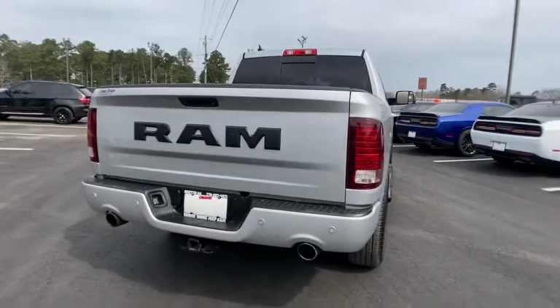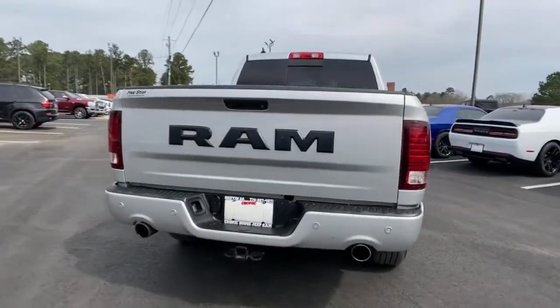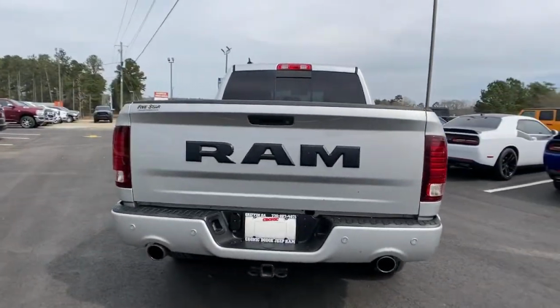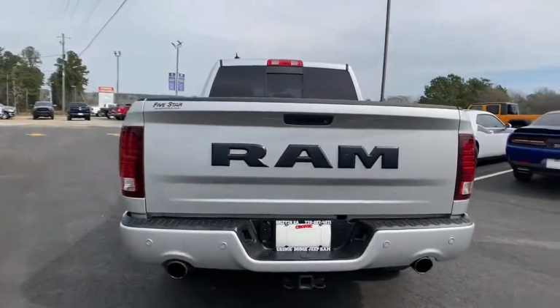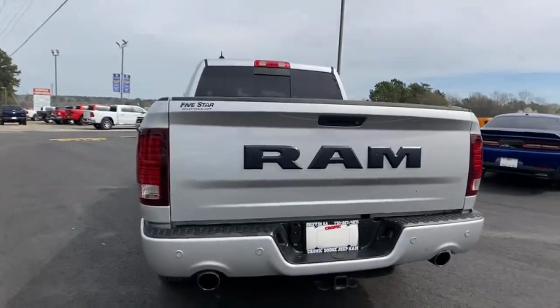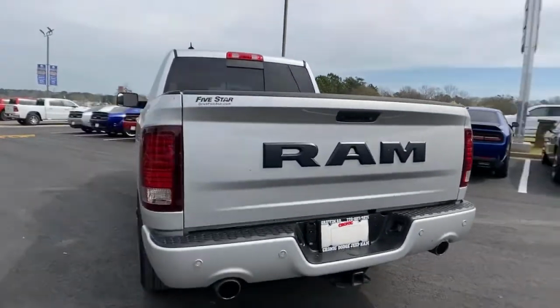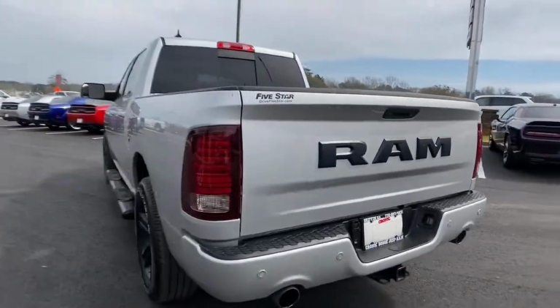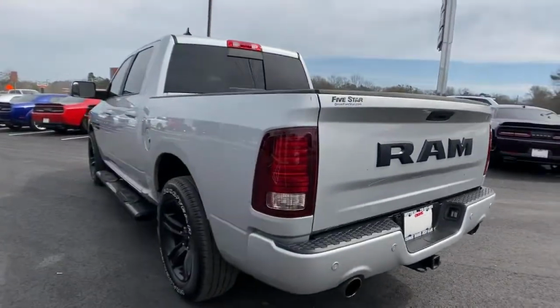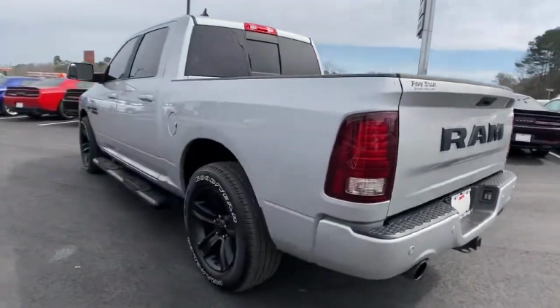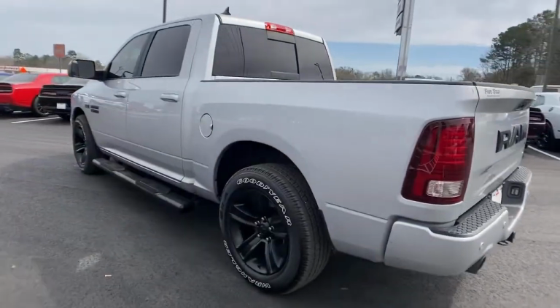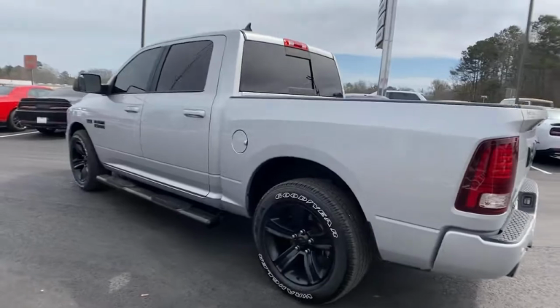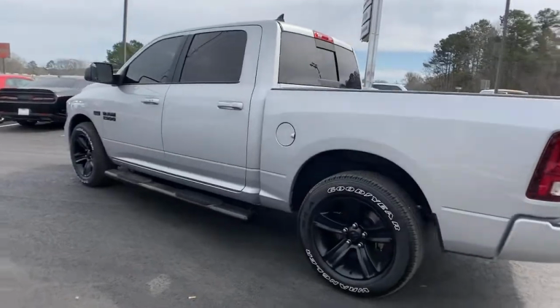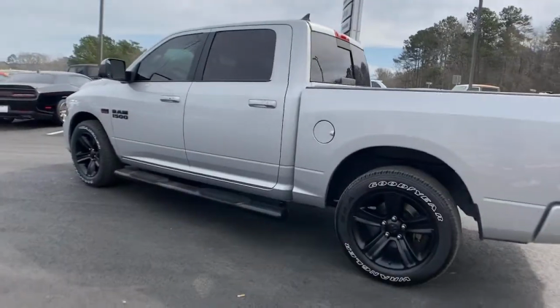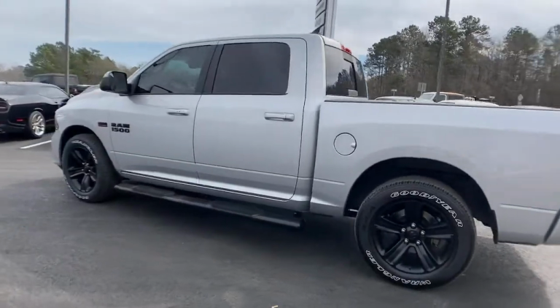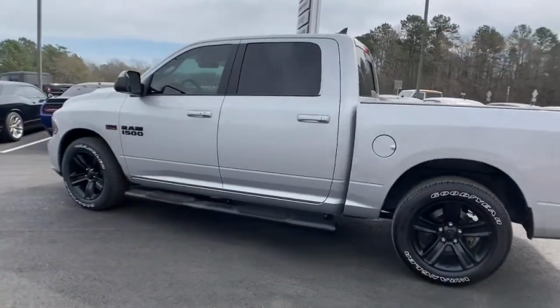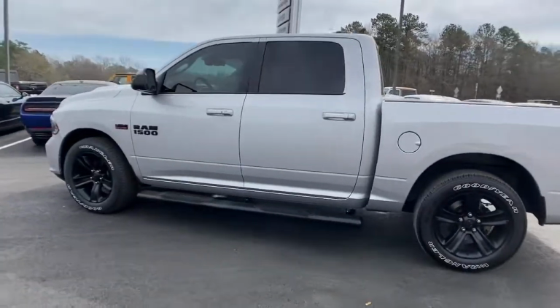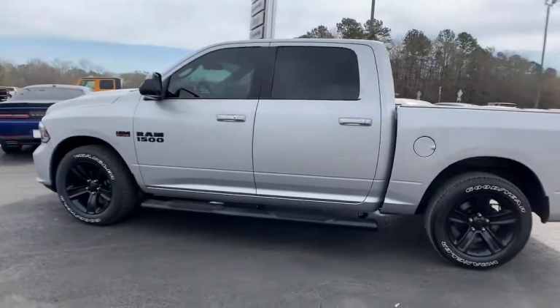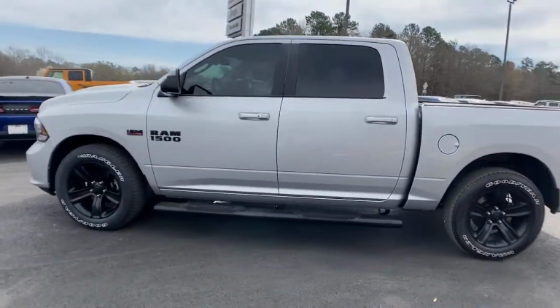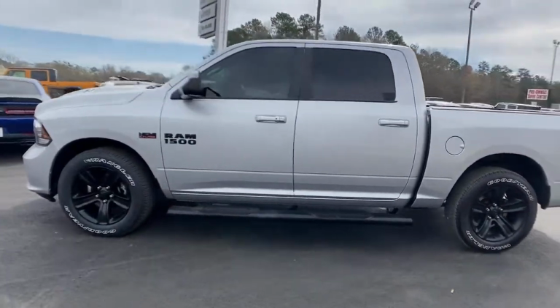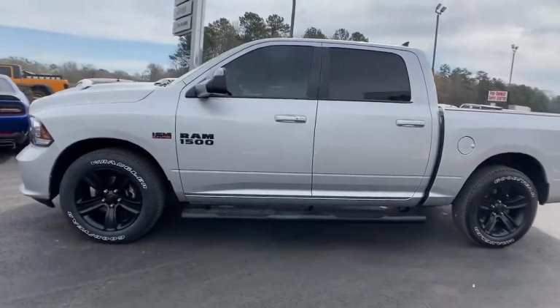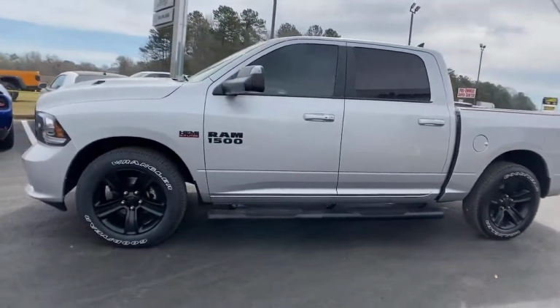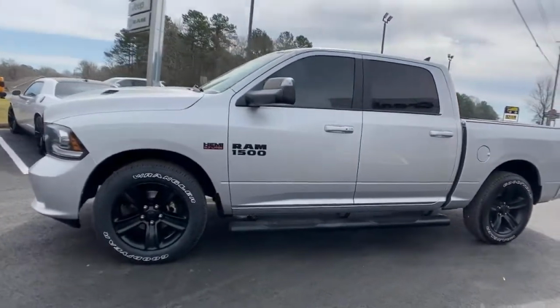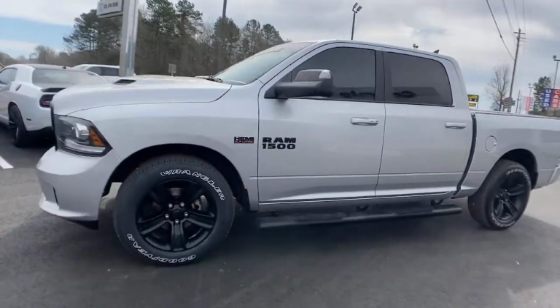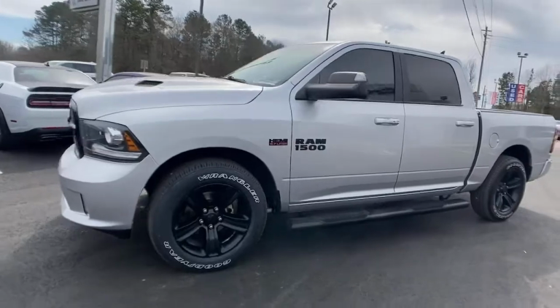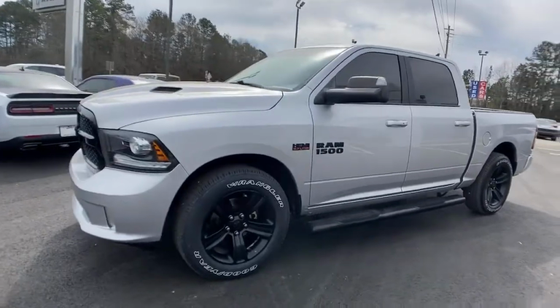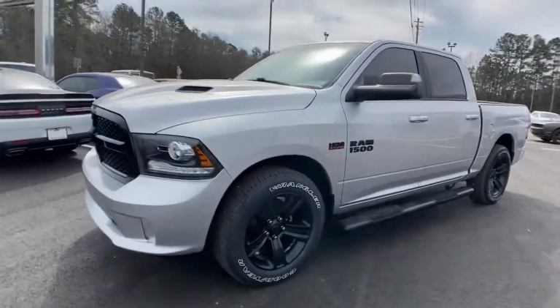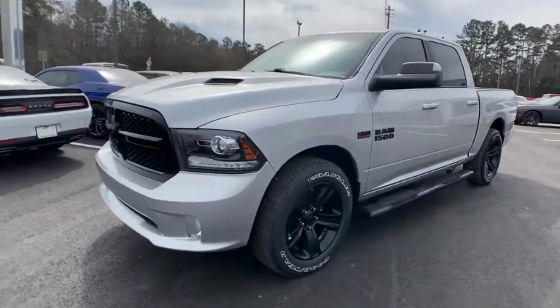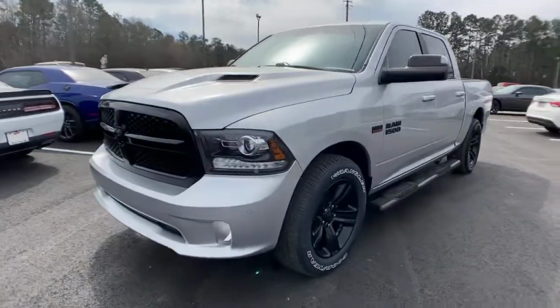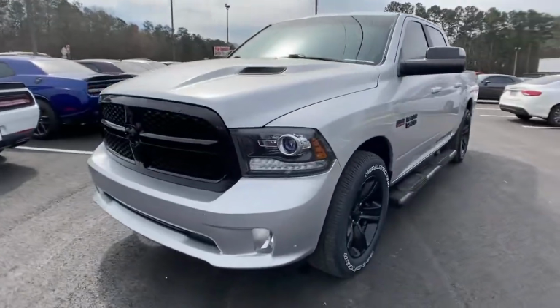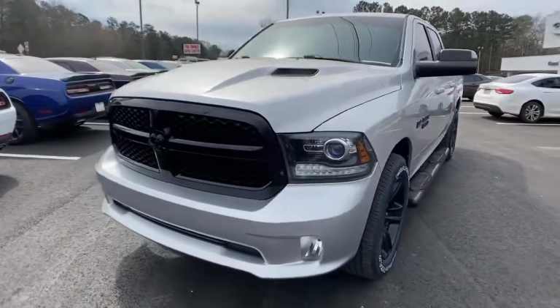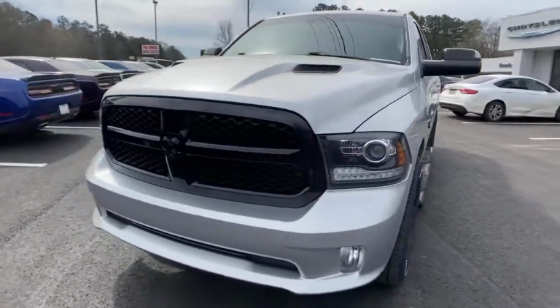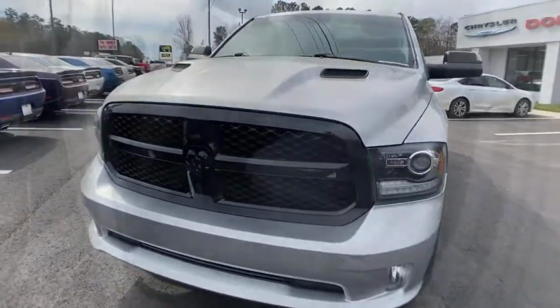Keyless entry, remote engine start, heated mirrors, satellite radio, backup camera, fog lamps, Wi-Fi hotspot, aluminum wheels, multi-zone AC, power driver's seat.